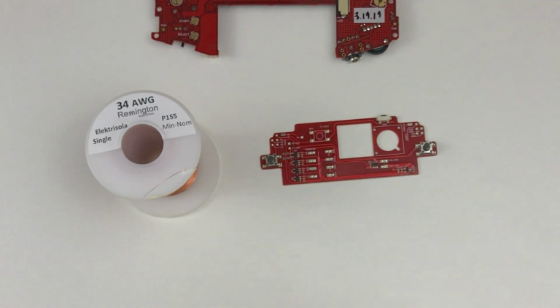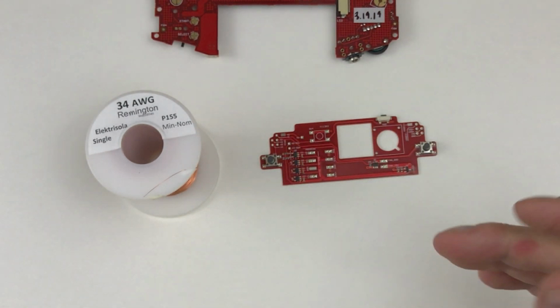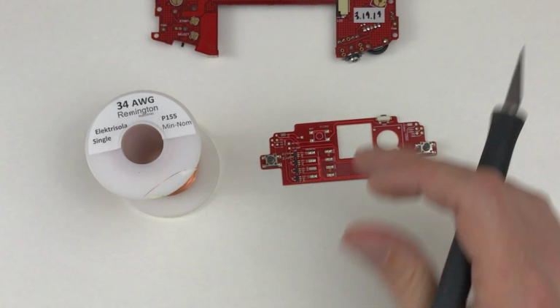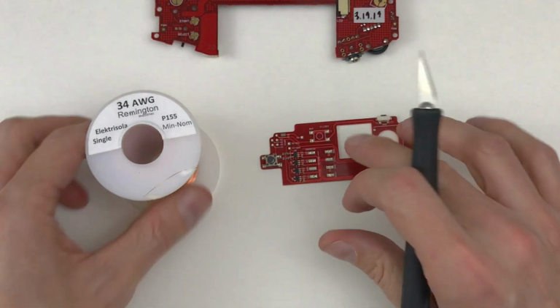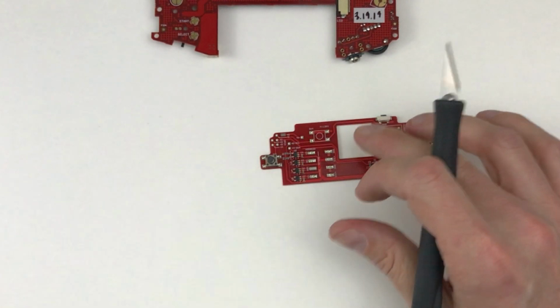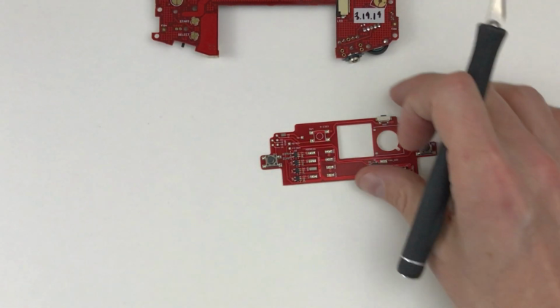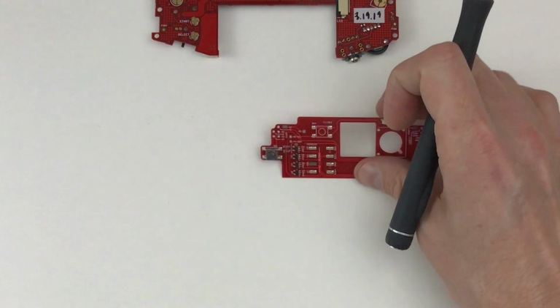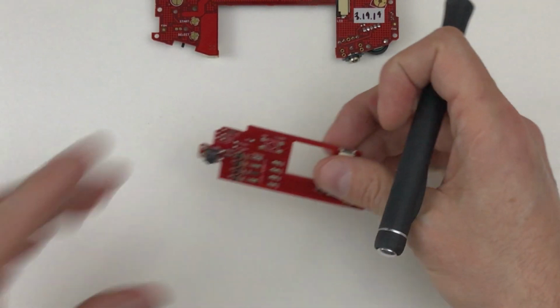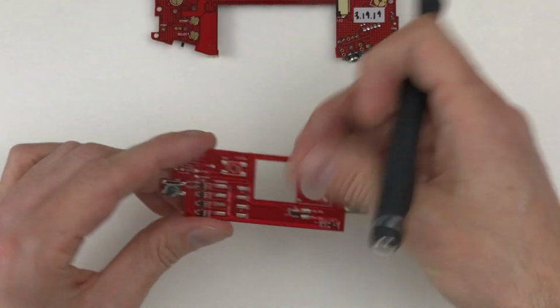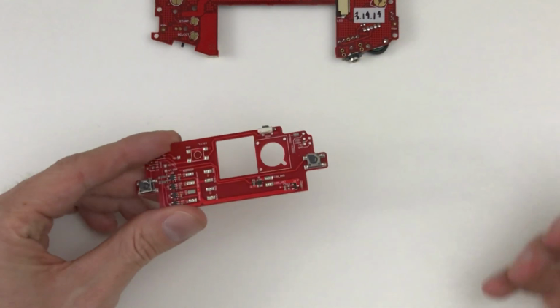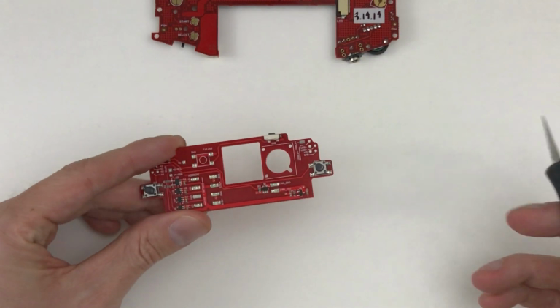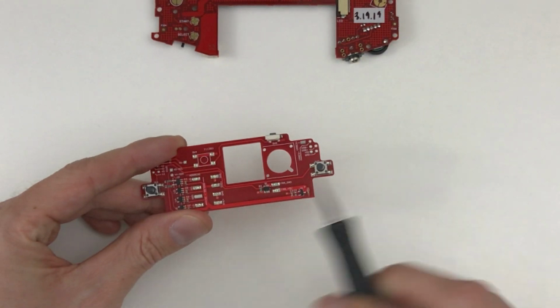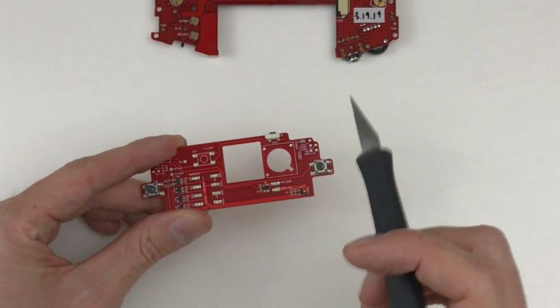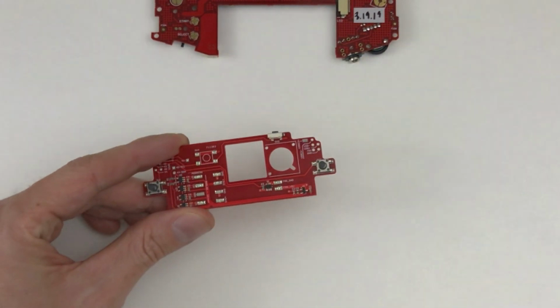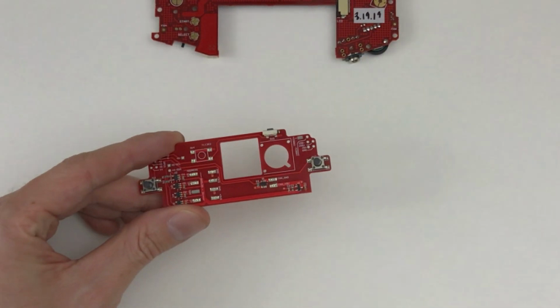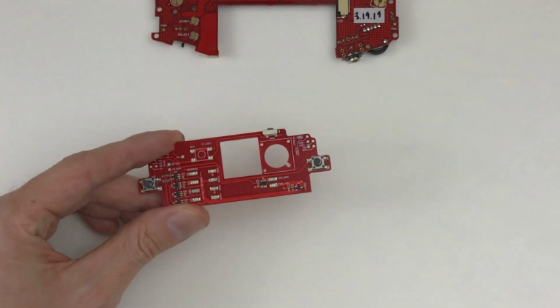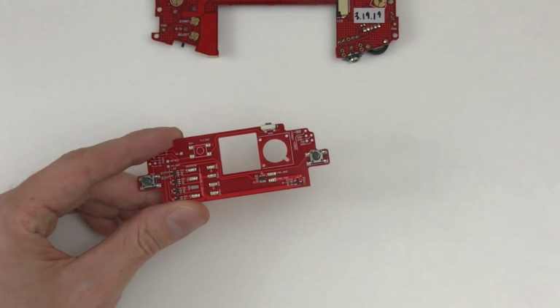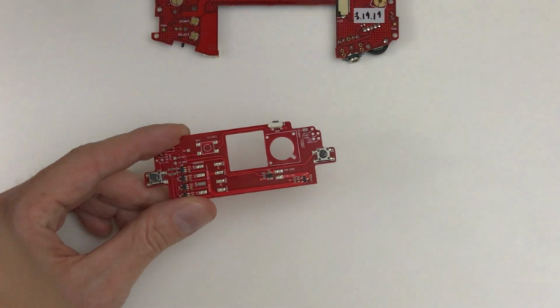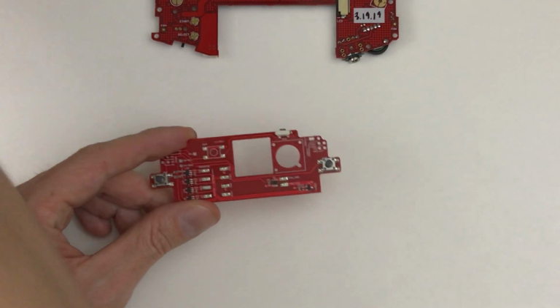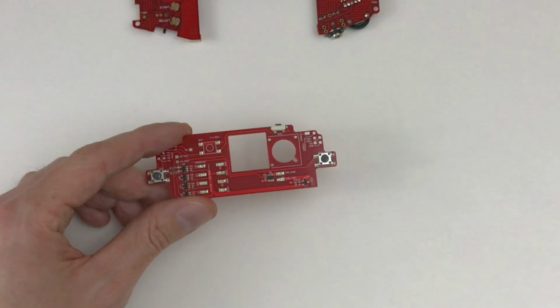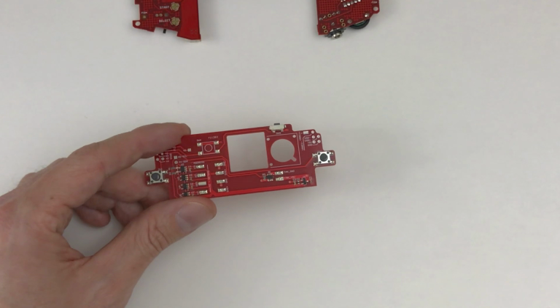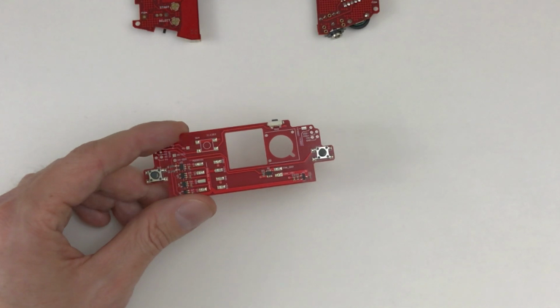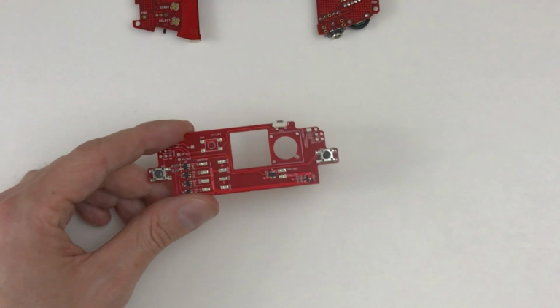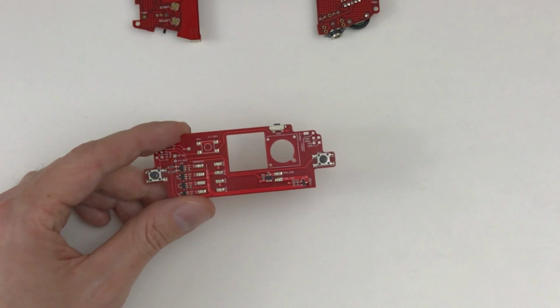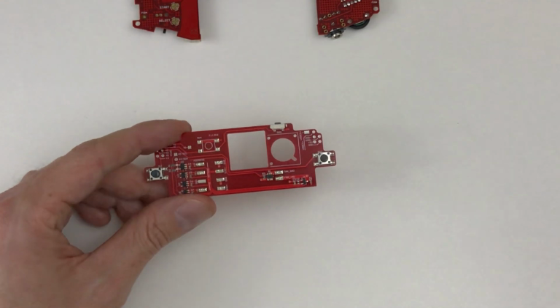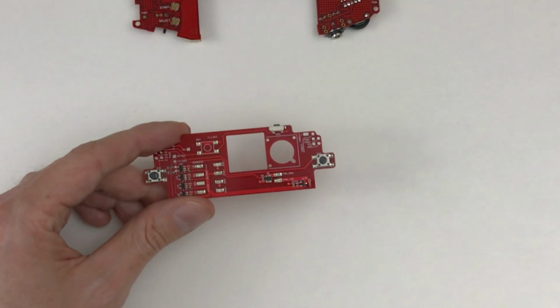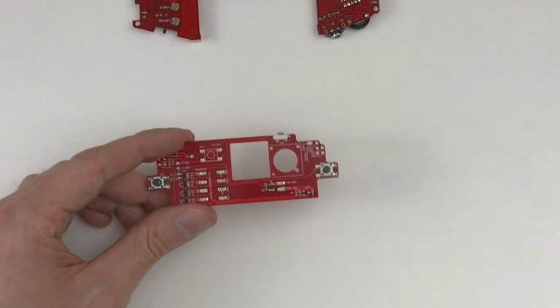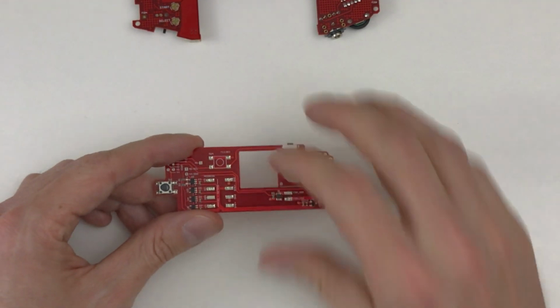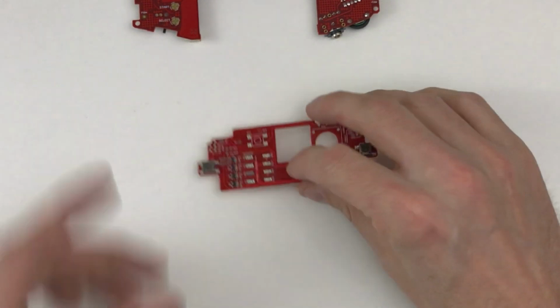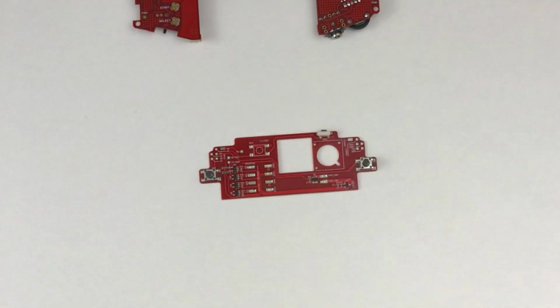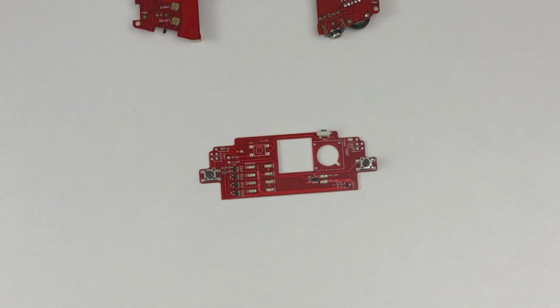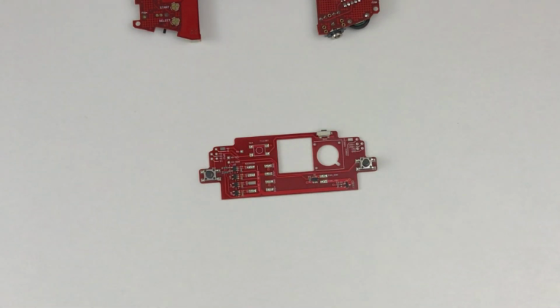I'm going to use a Dremel tool to cut this down and shape it, and that's going to put up a lot of dust. I have ventilation set up for that and I'm going to wear a mask — just something to be careful with.